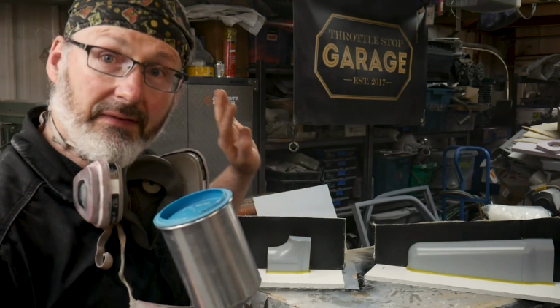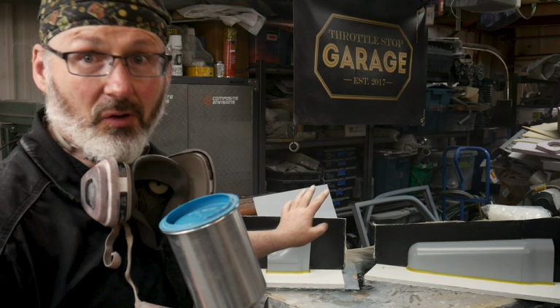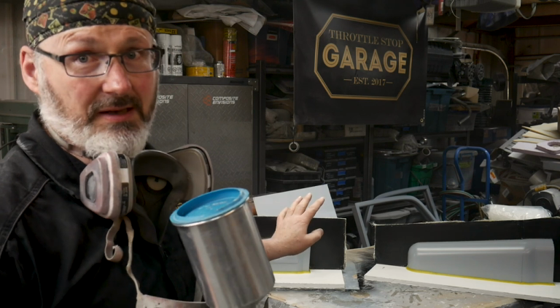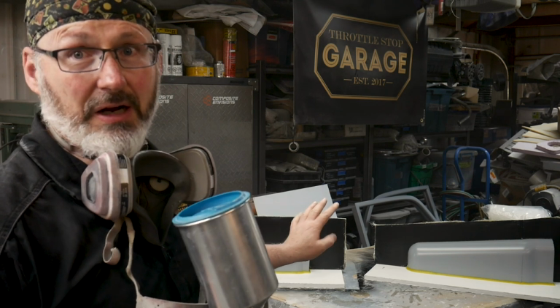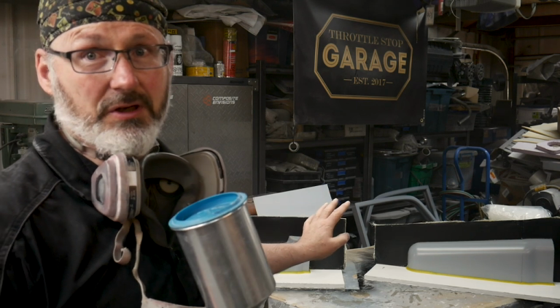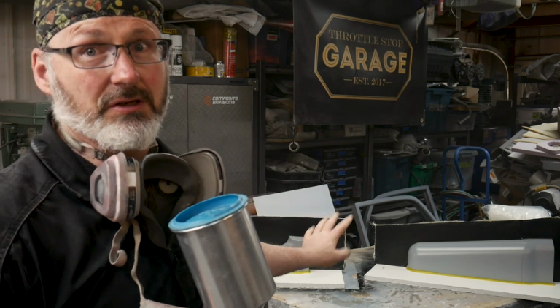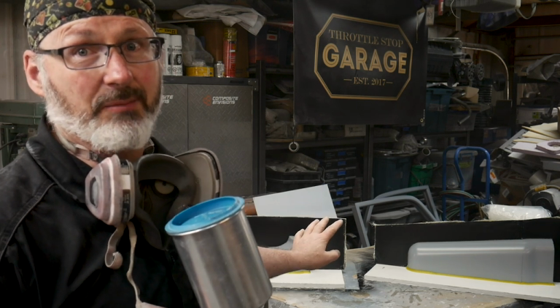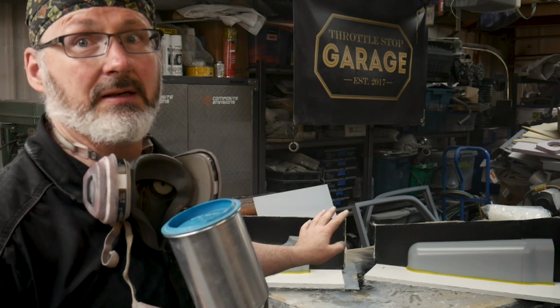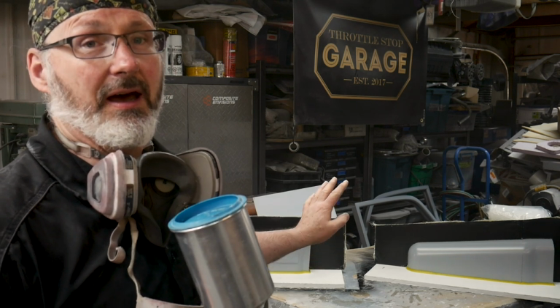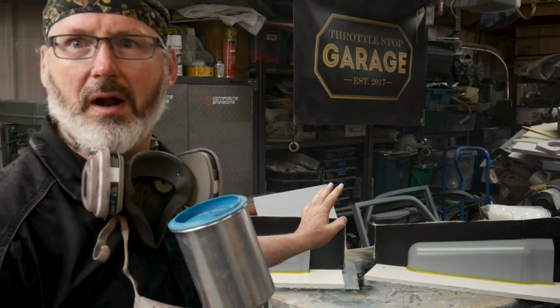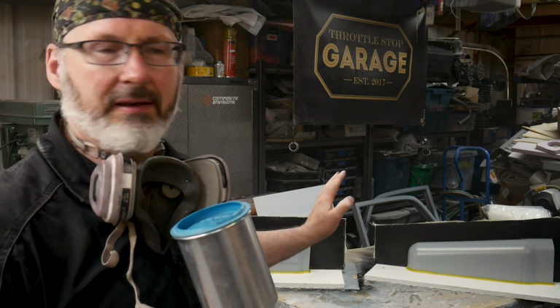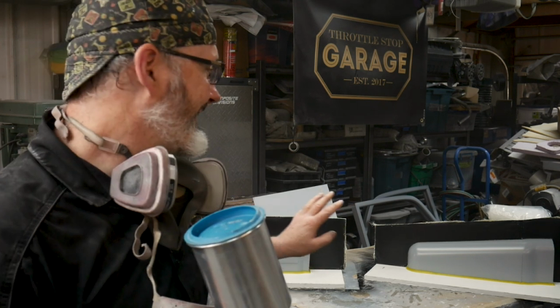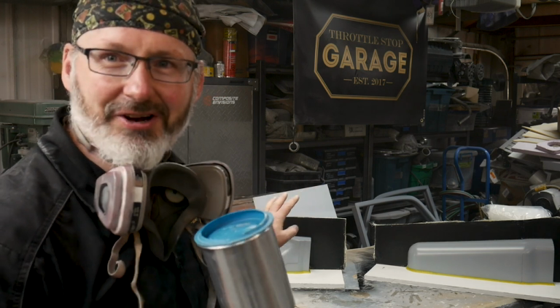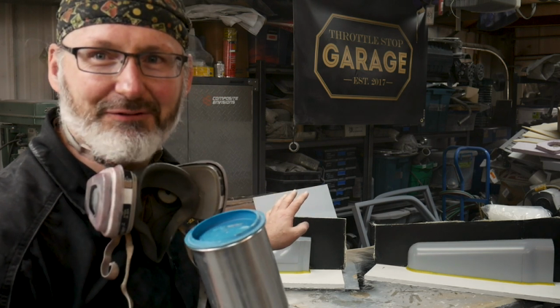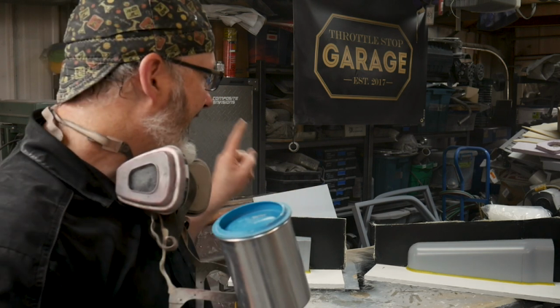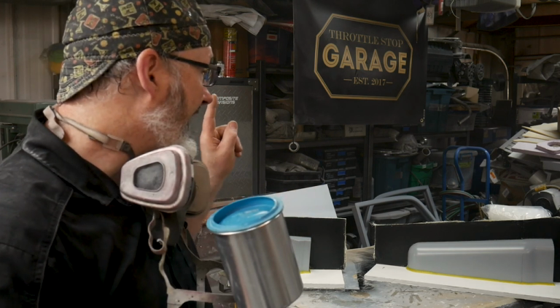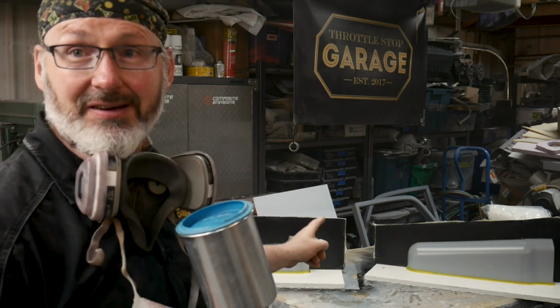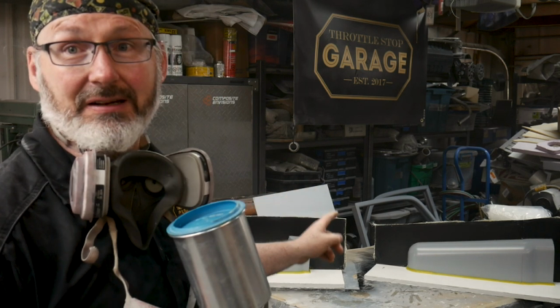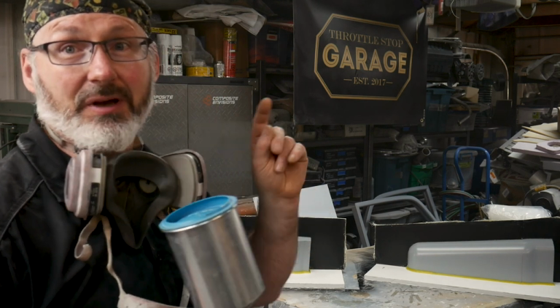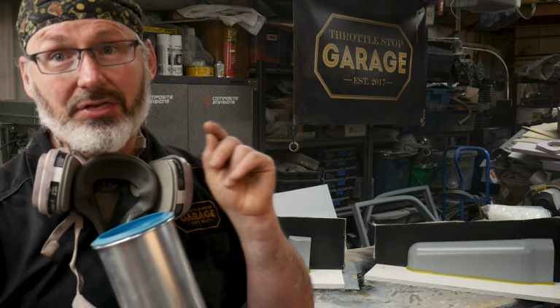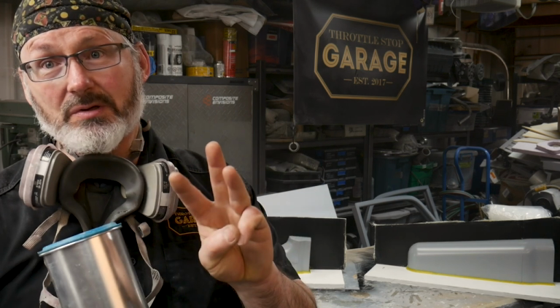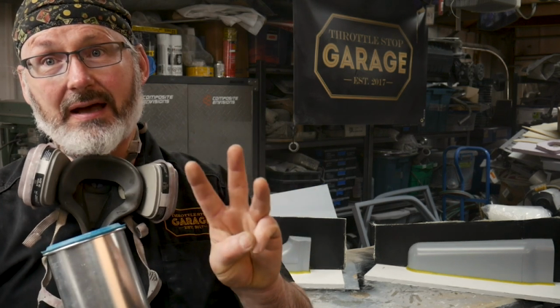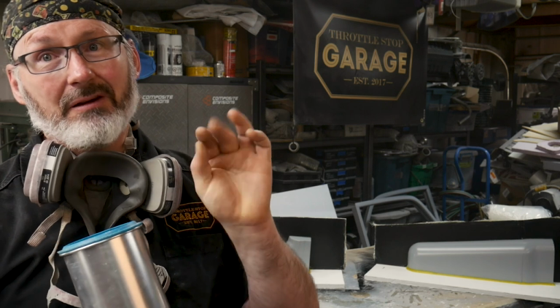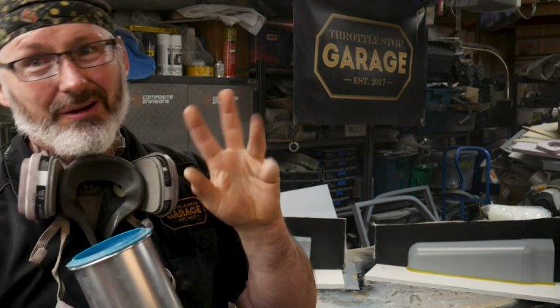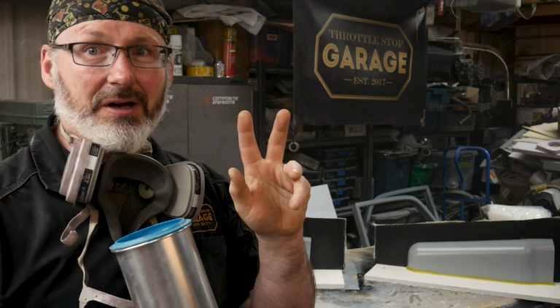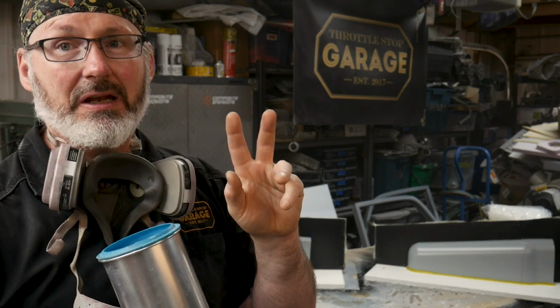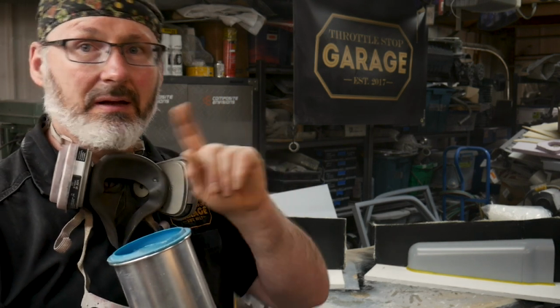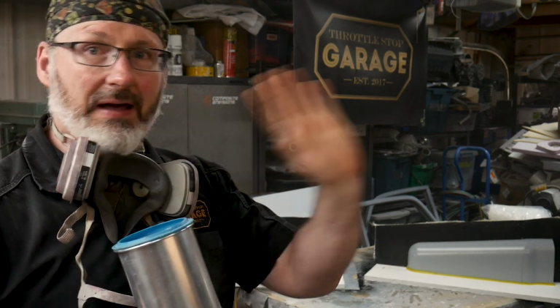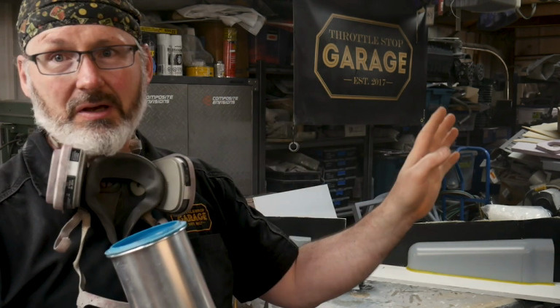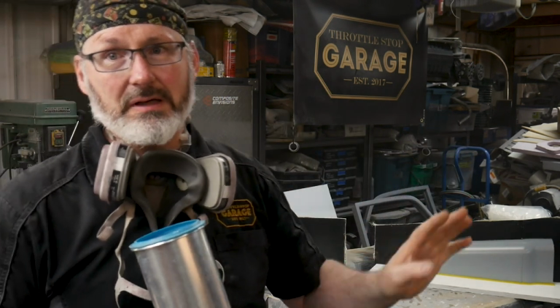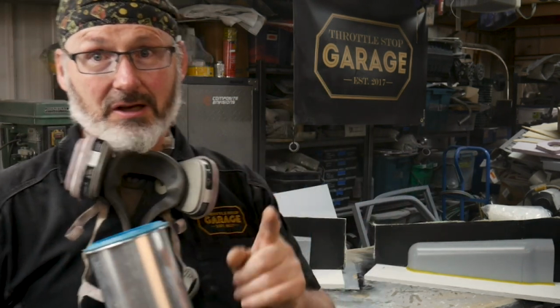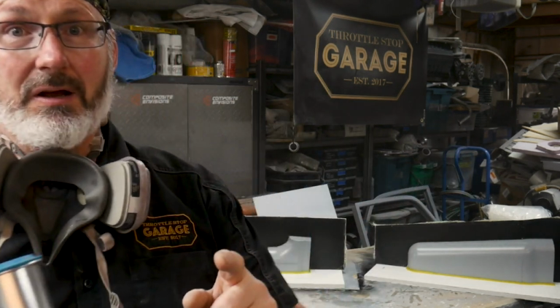Now we're going to let that set up for a few minutes. Don't worry — it's there. At first when you do this you're going to think I'm crazy, but I'm not. We're going to do three coats like that with around five minutes between each one, and that's going to be the whole deal. It's going to be ready to go.